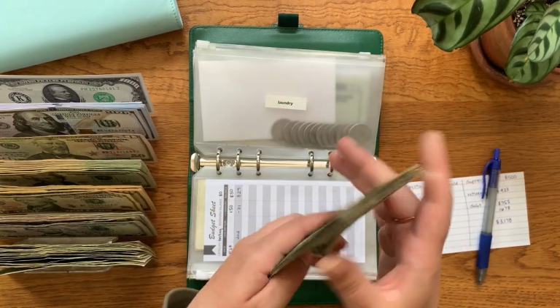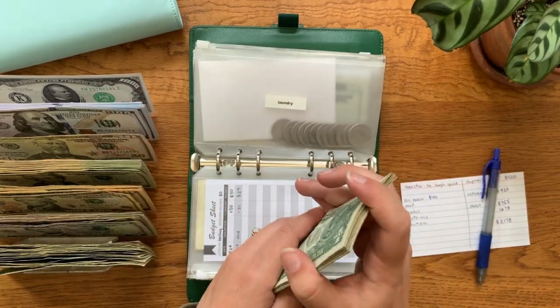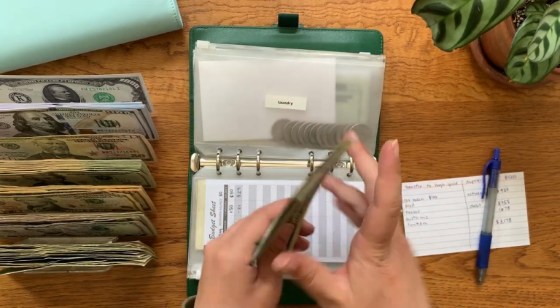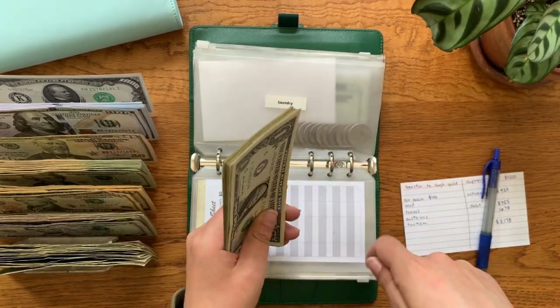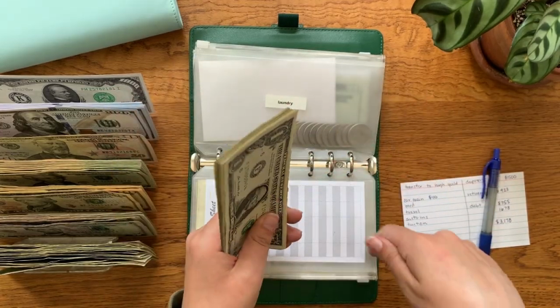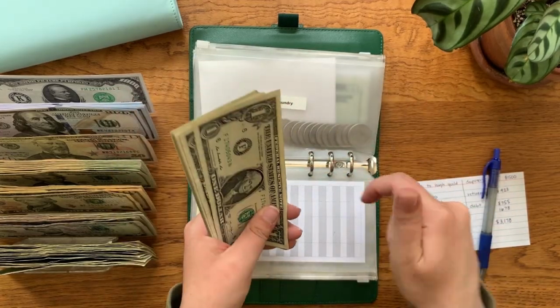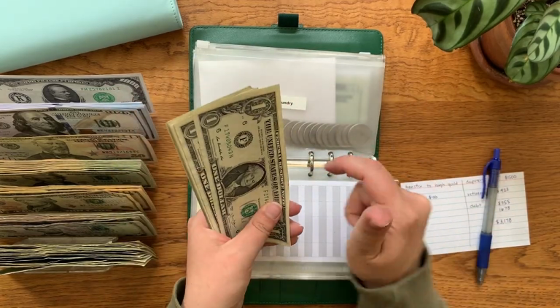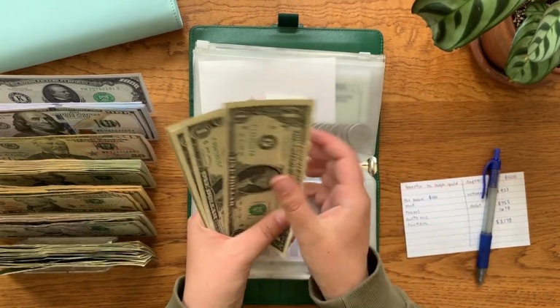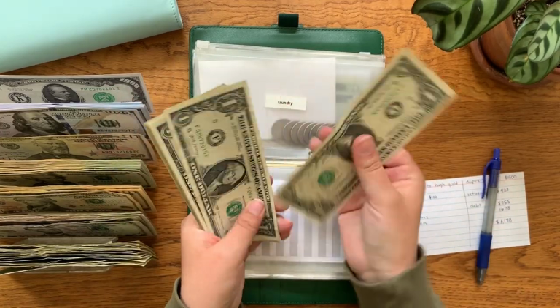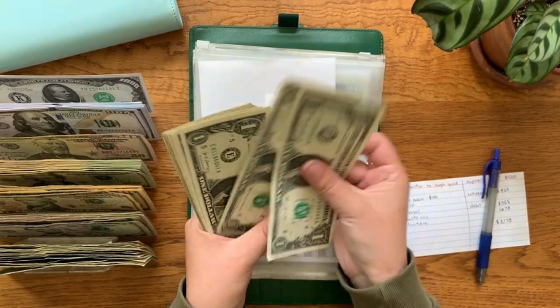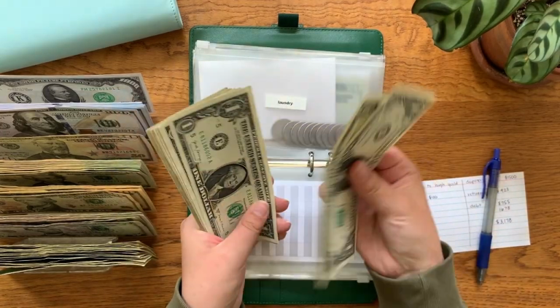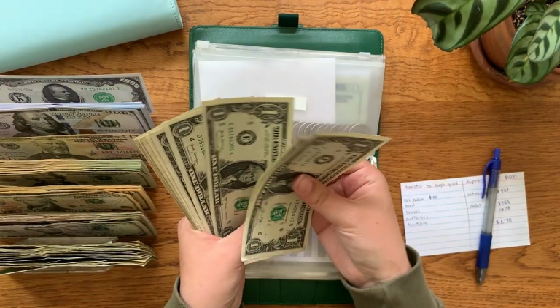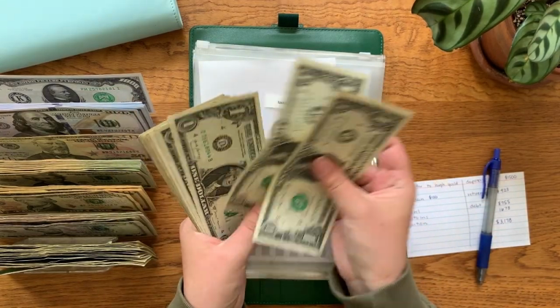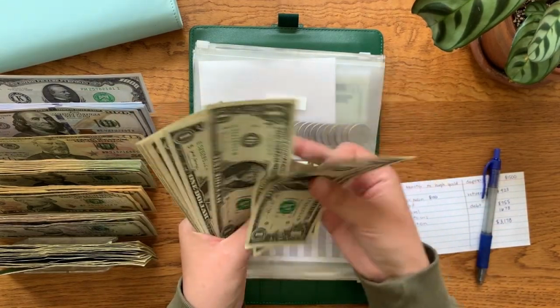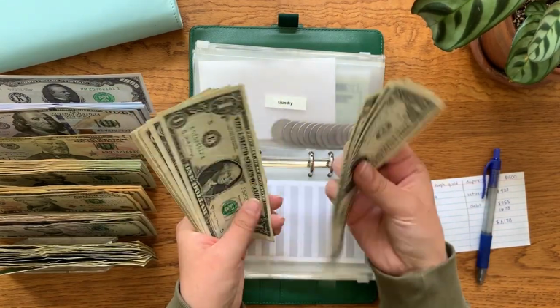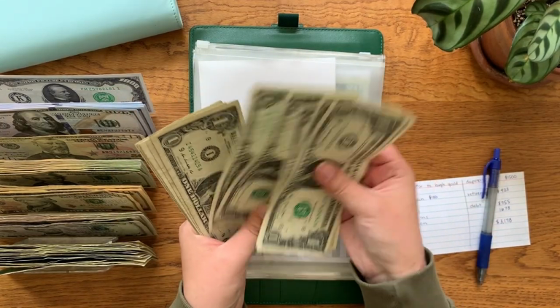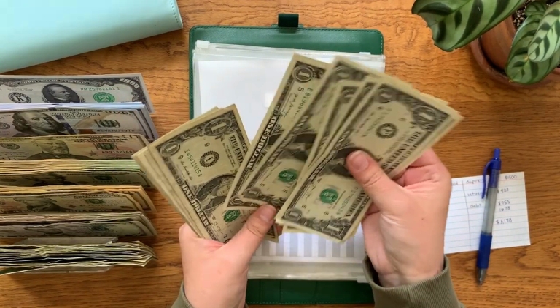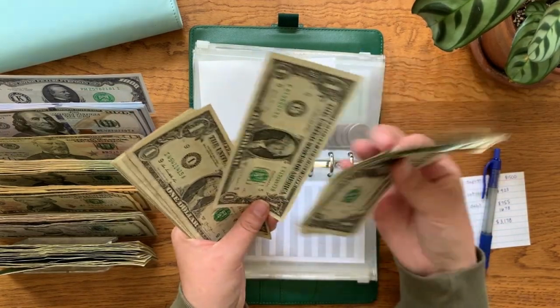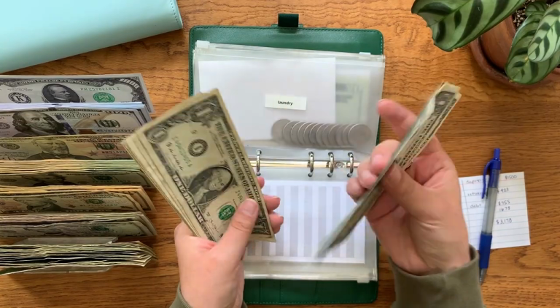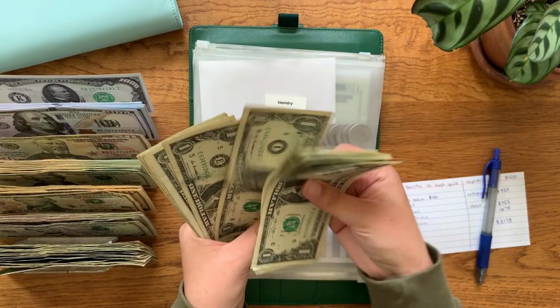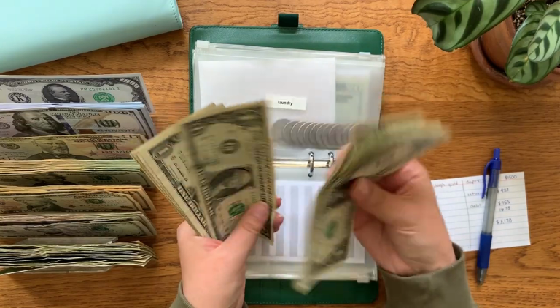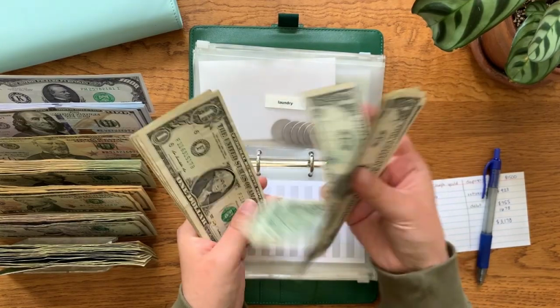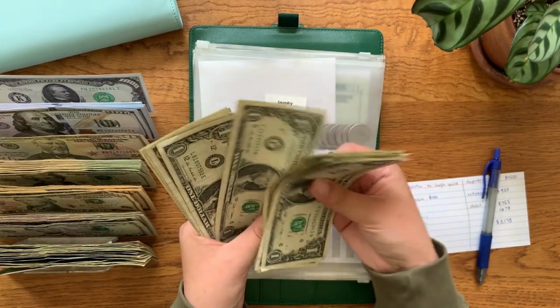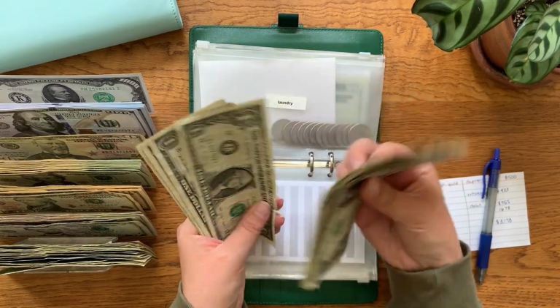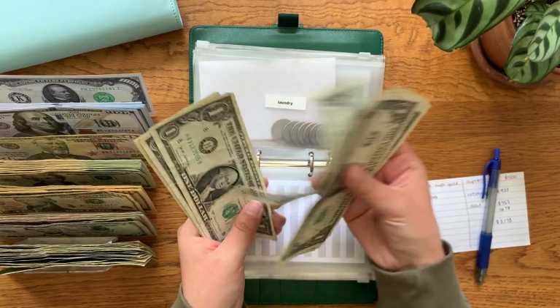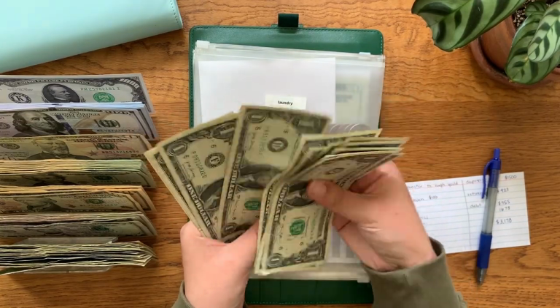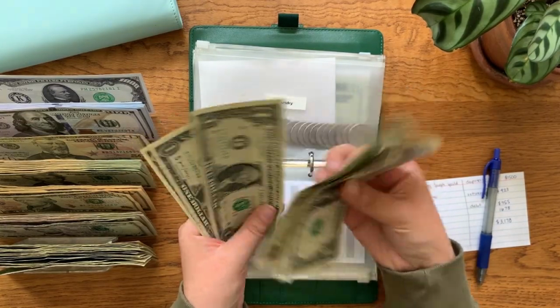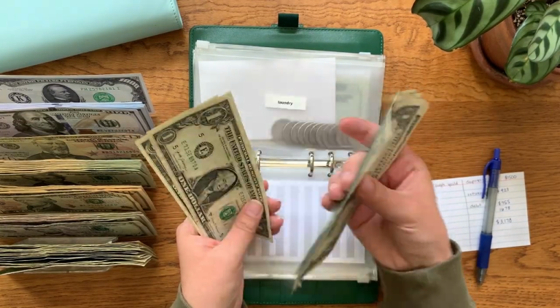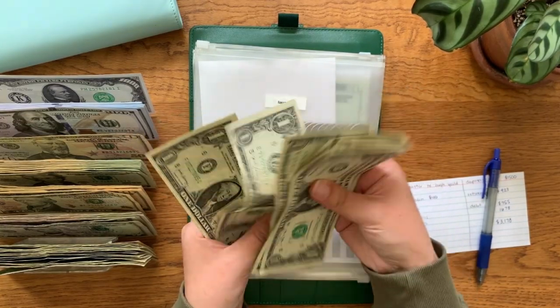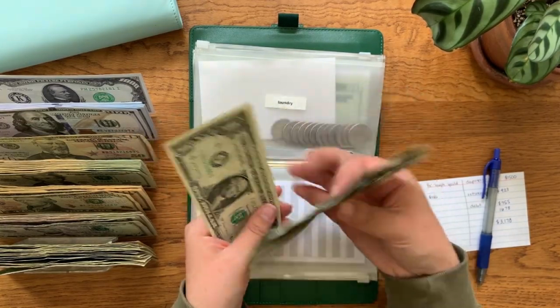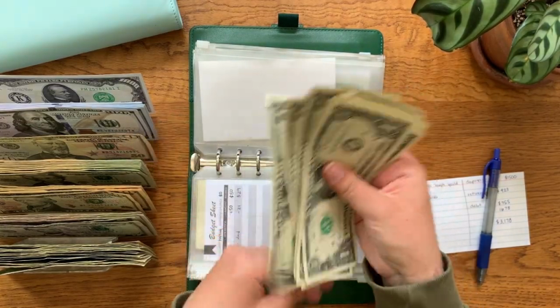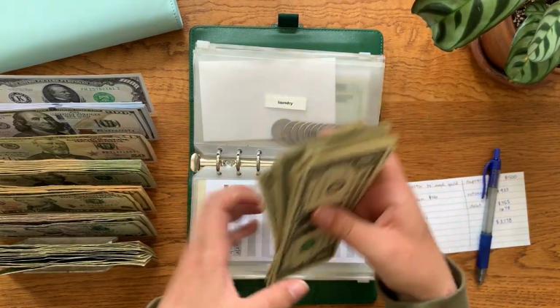Laundry should be at $14 — counting: $1, $2, $3, $4, $5, $6, $7, $8, $9, $10, $11, $12, $13, and $14.